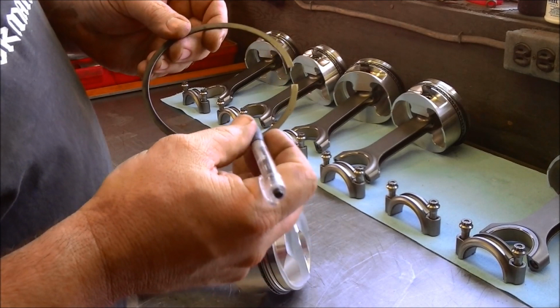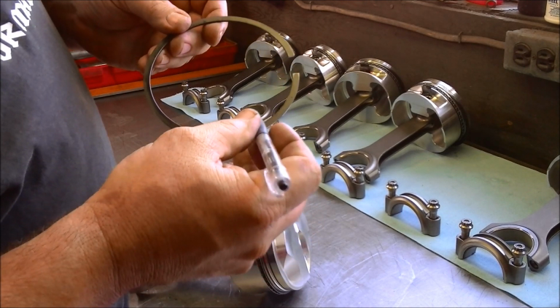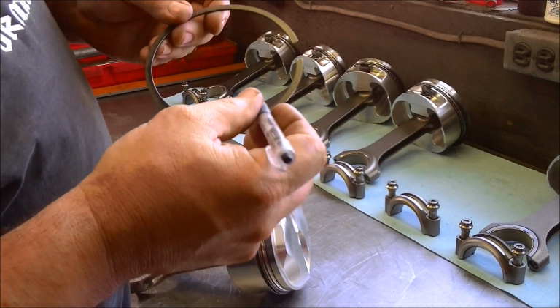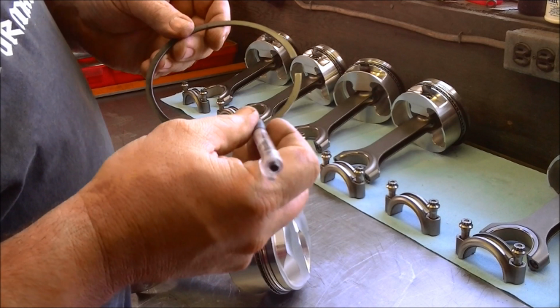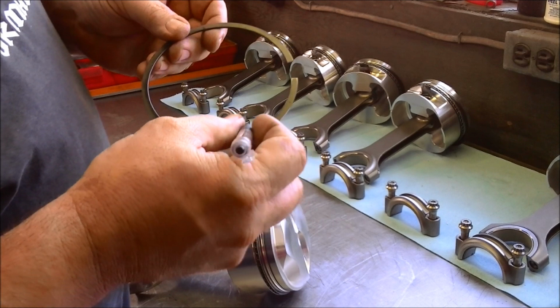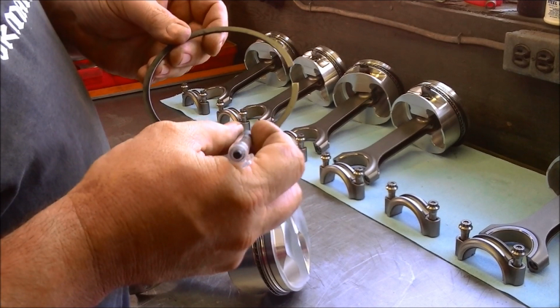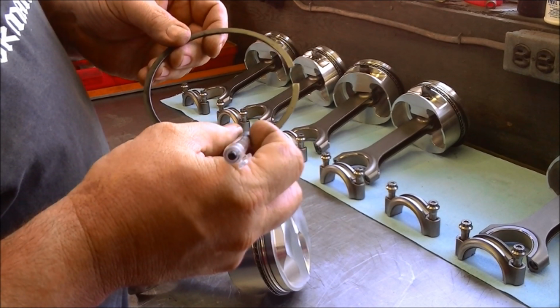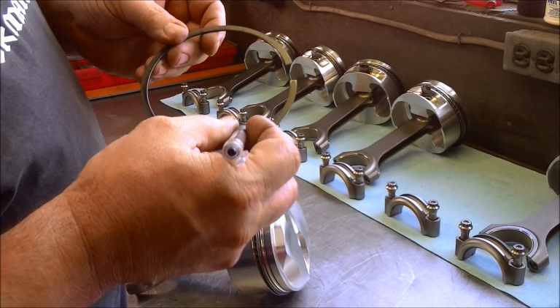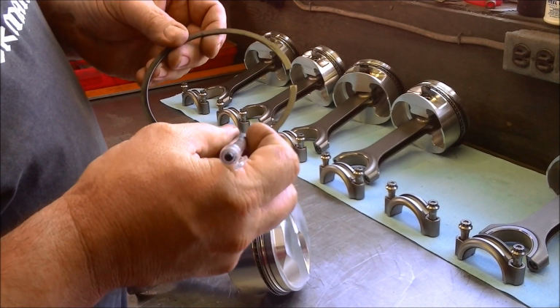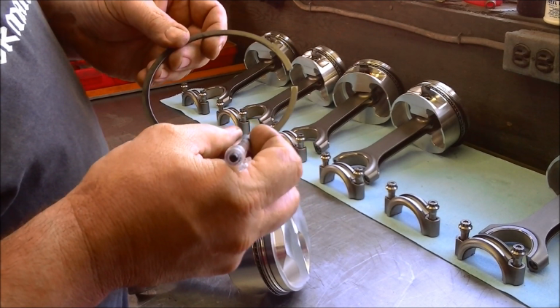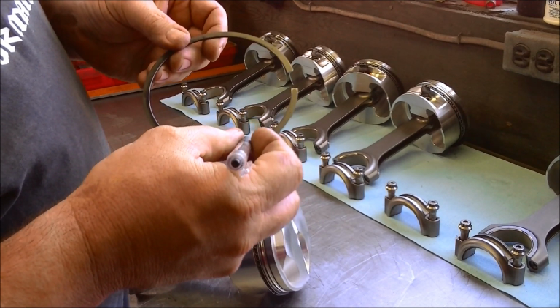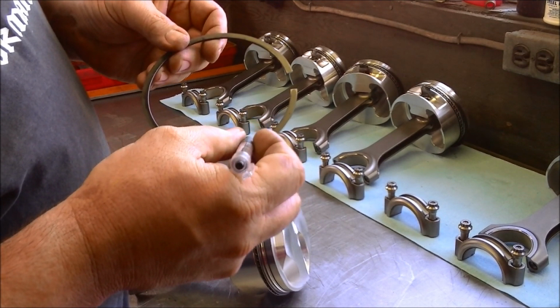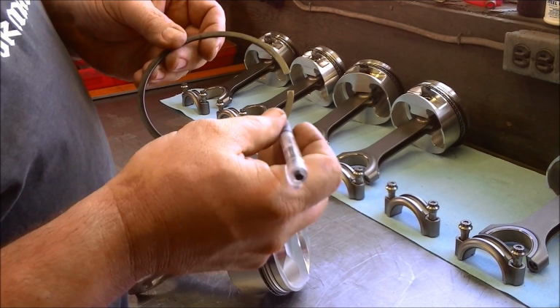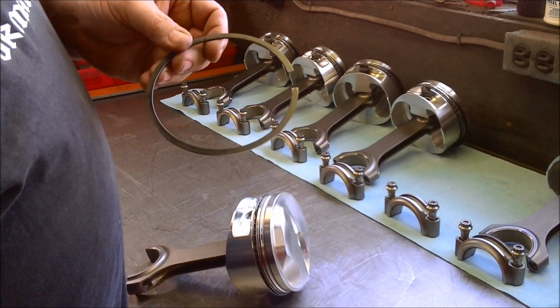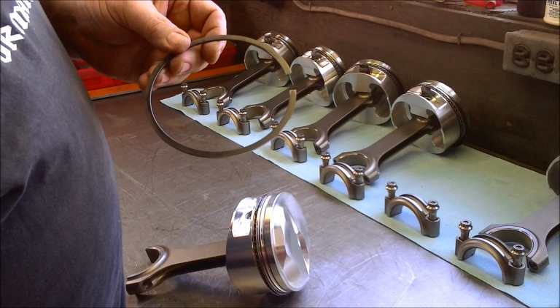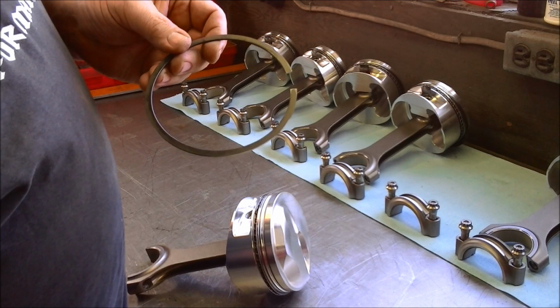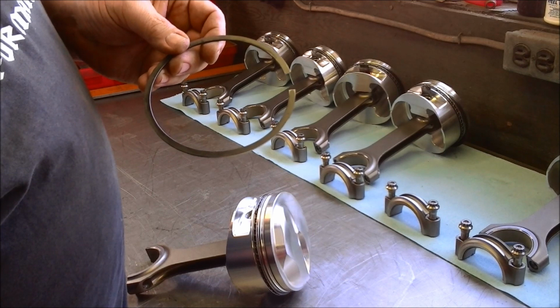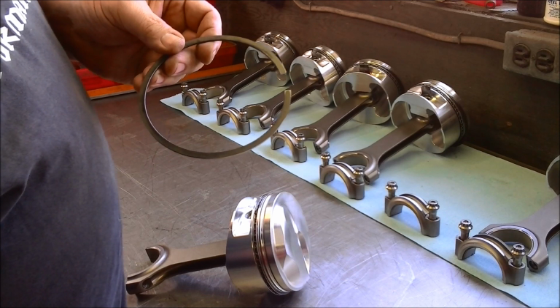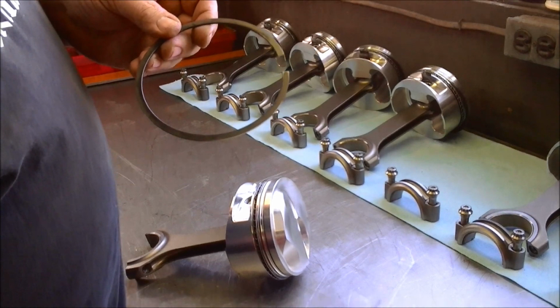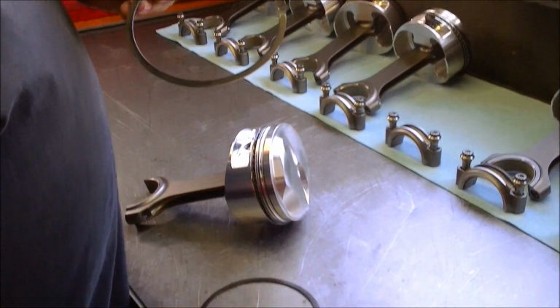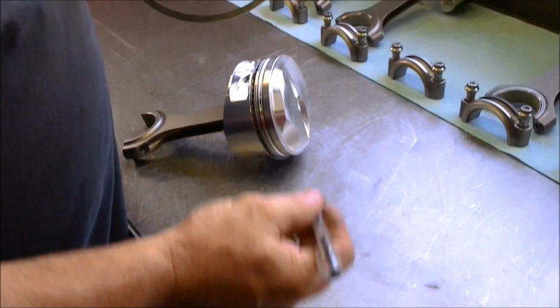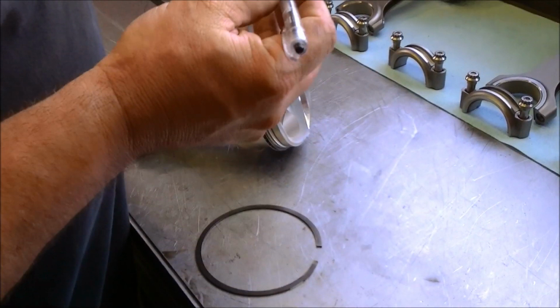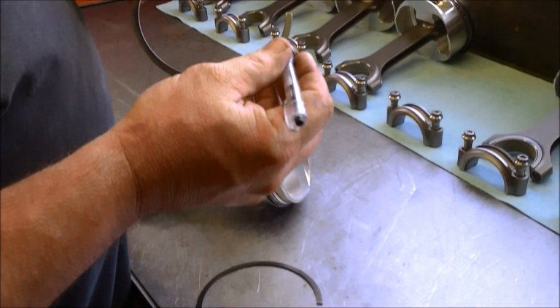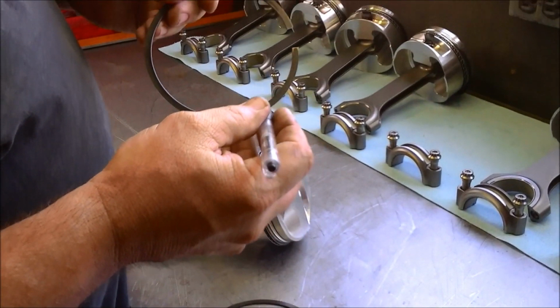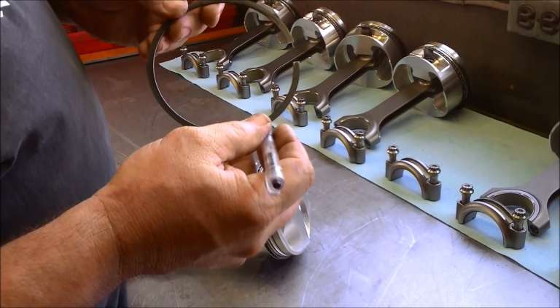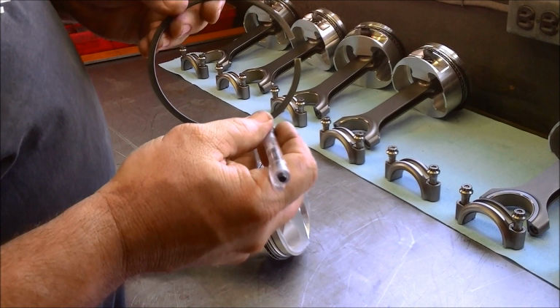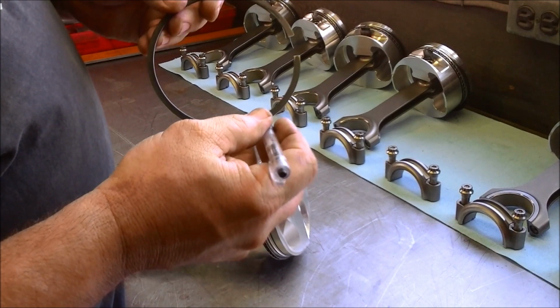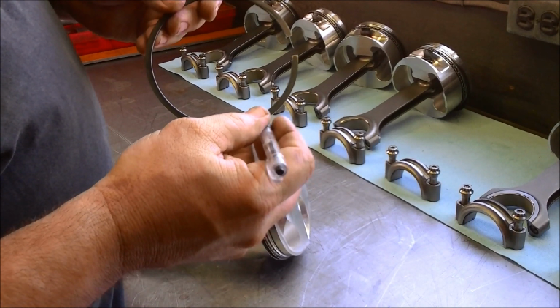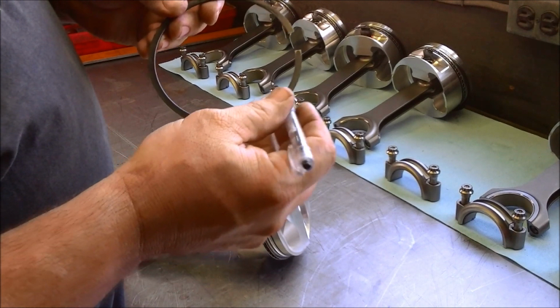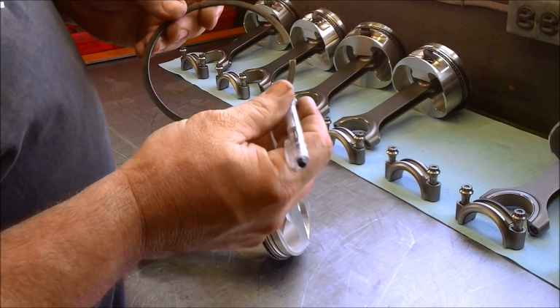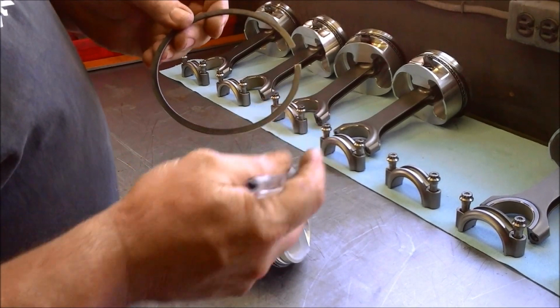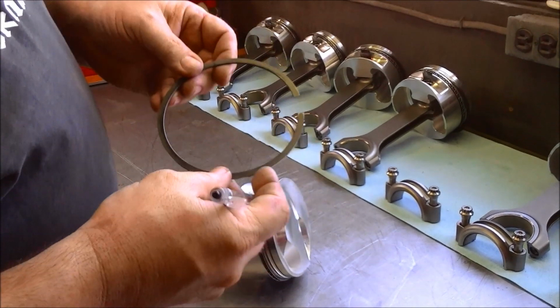Now, it doesn't mean that you have to have a bevel on the top ring, because some top rings do not have bevels. But you can always tell the second ring, because the second ring will always have a bevel on the inside. Now, this particular top ring has a bevel on the inner groove, so that will be the top ring.